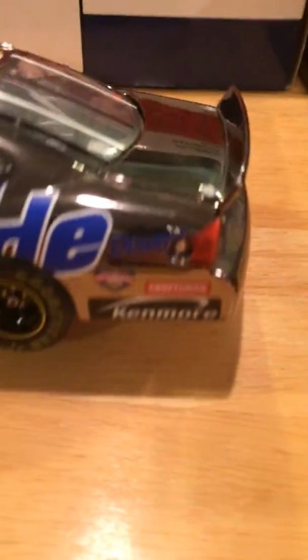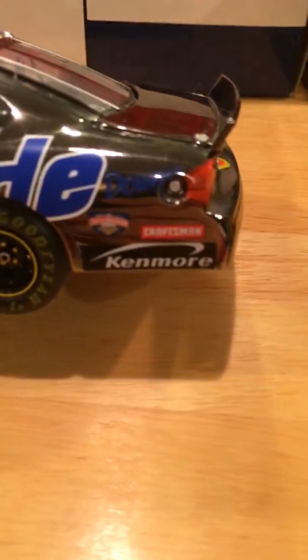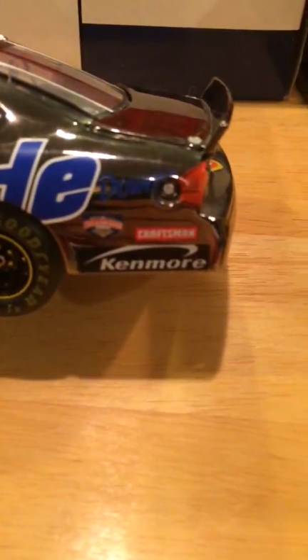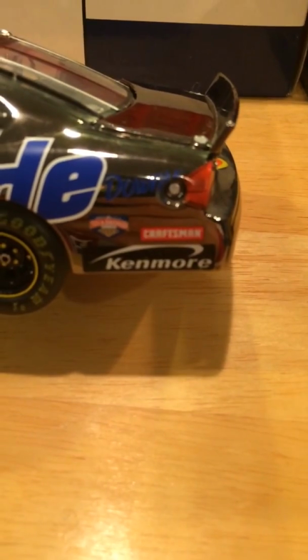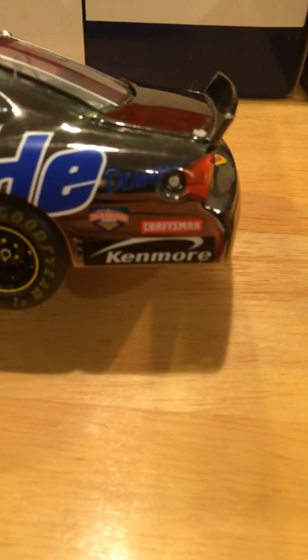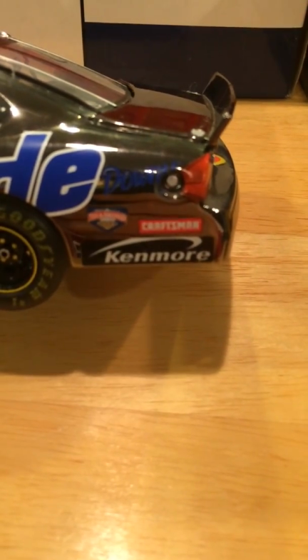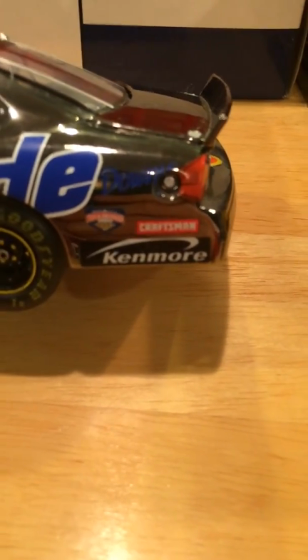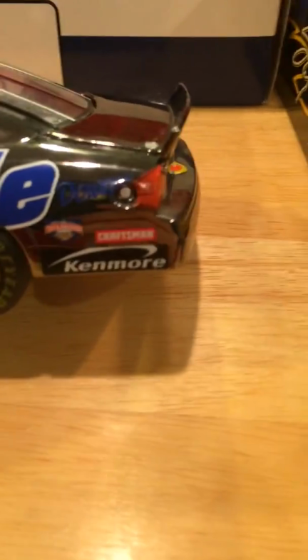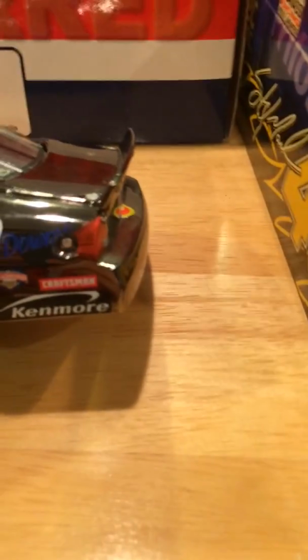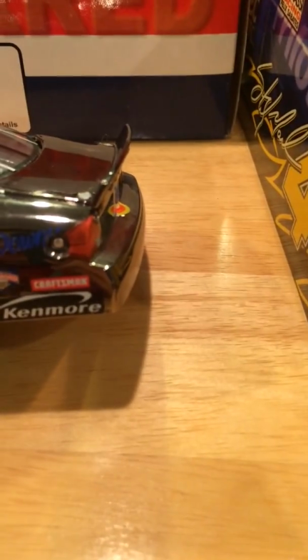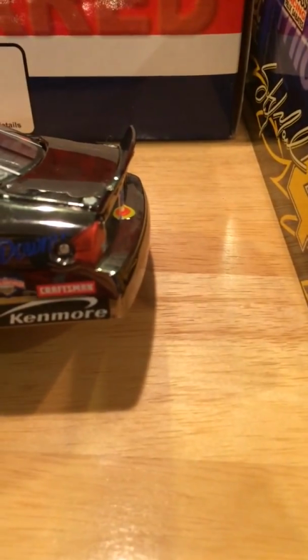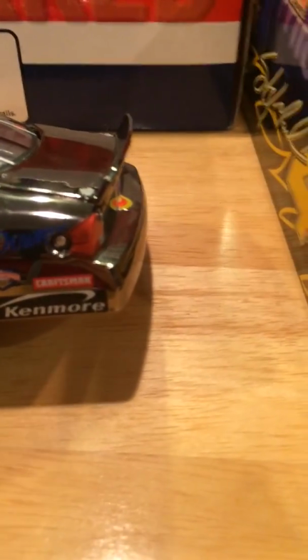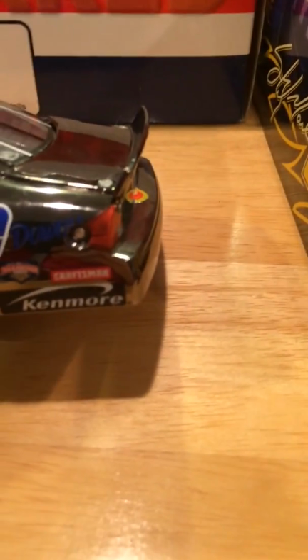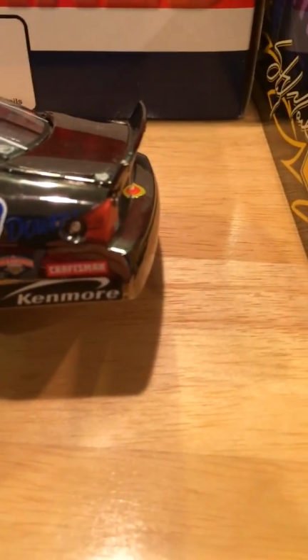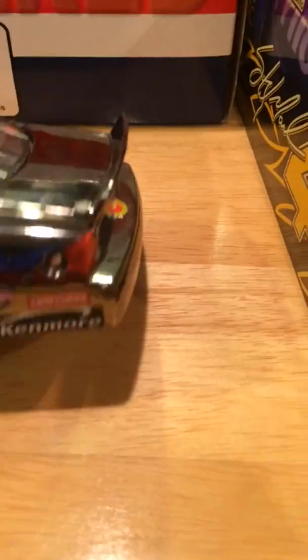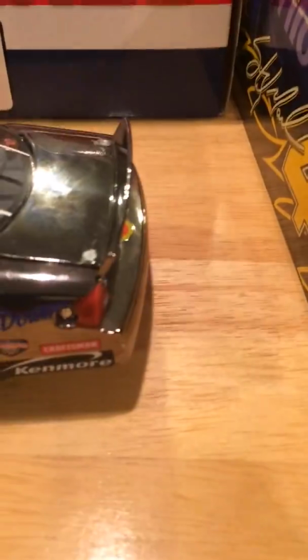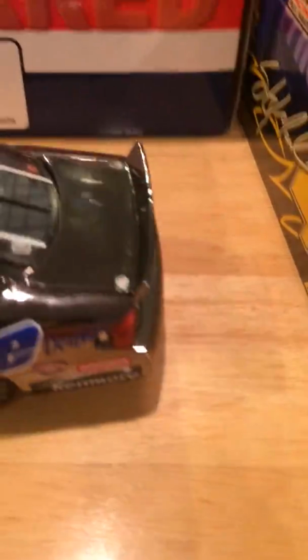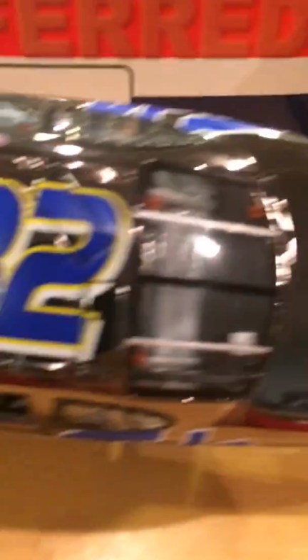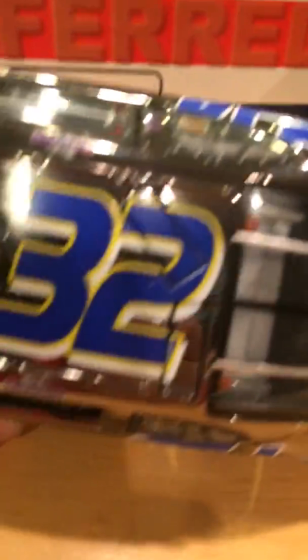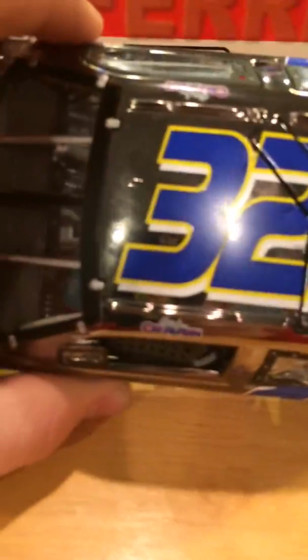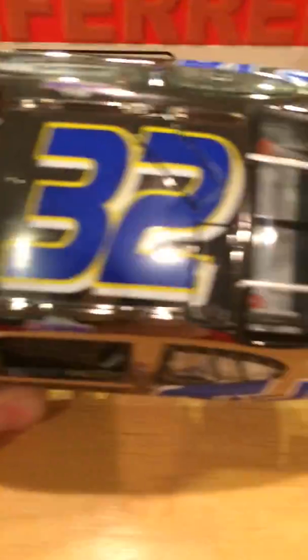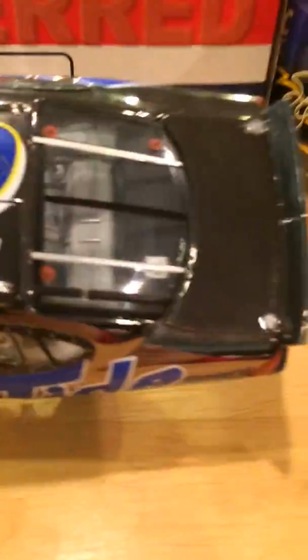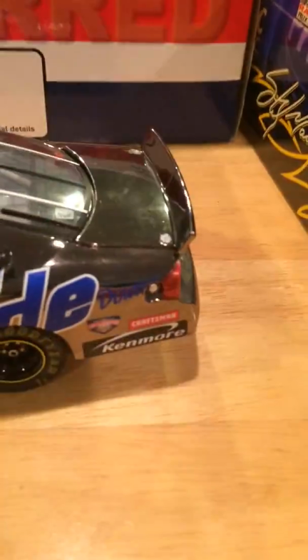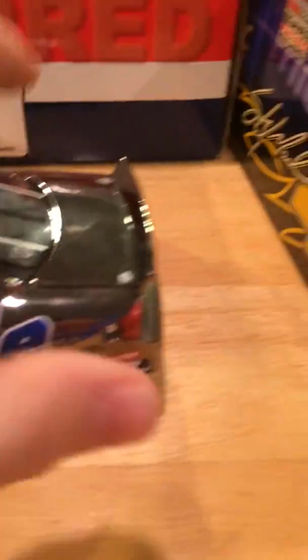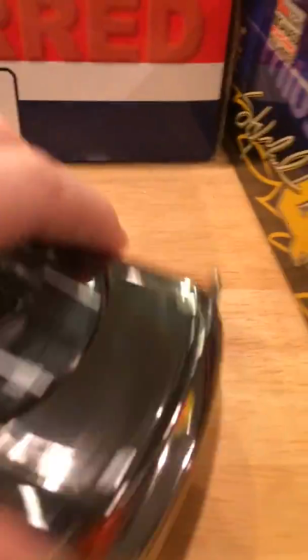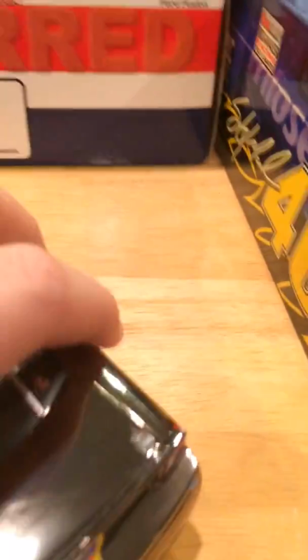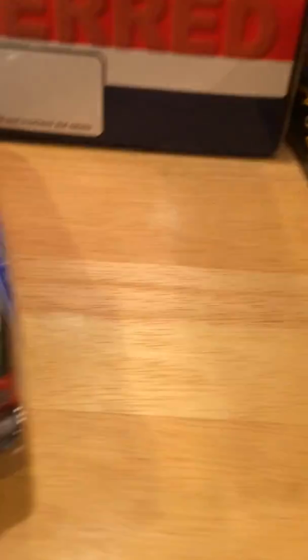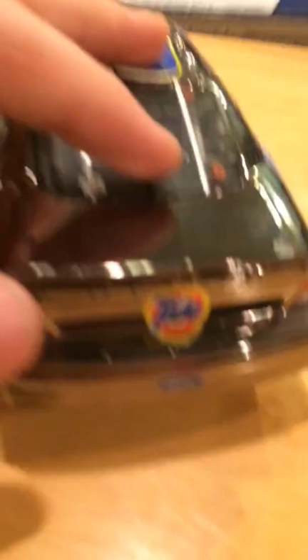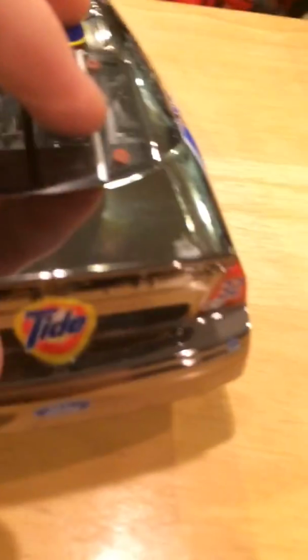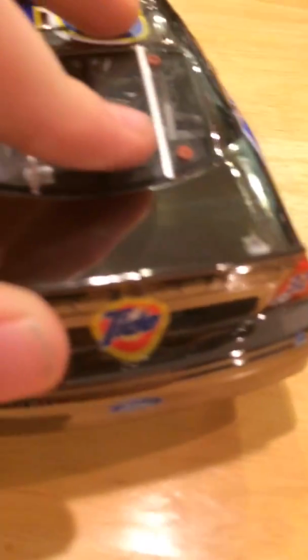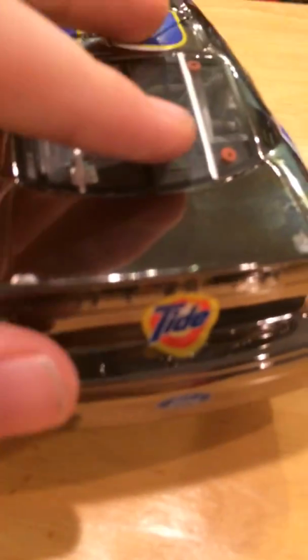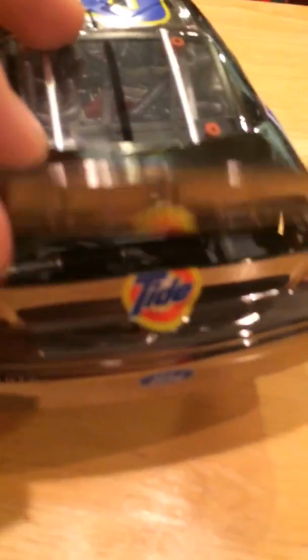Other small sponsors, Ricky Craven, got a huge Tide. We got Downey, Craftsman, Kenmore, and Diamond Cut — I can't really read that. 32 on the top, nothing on the deck lid.